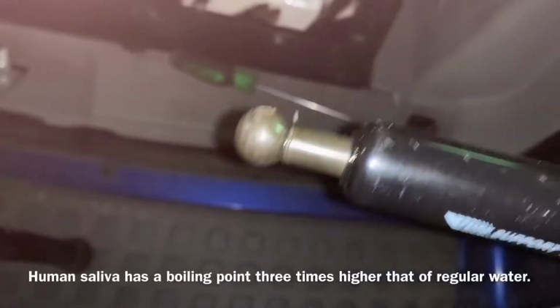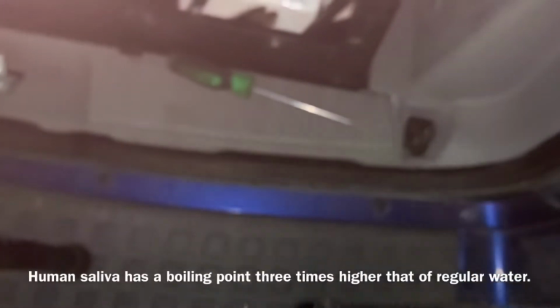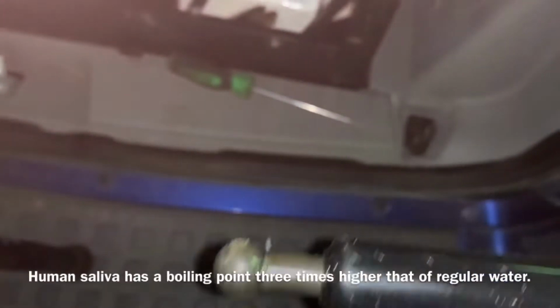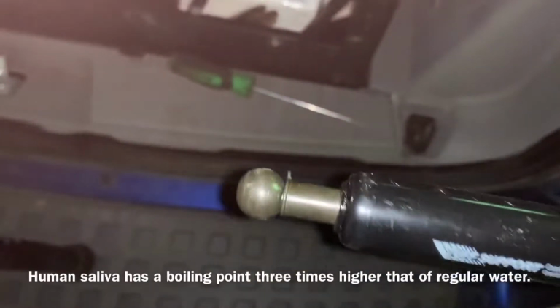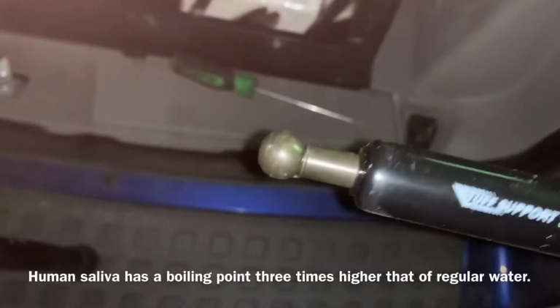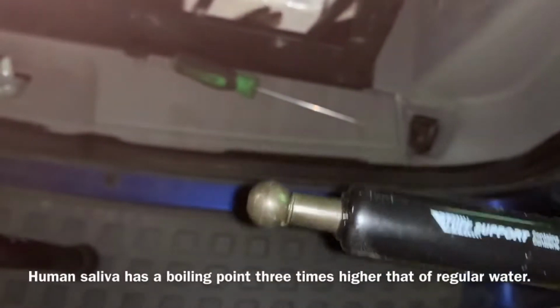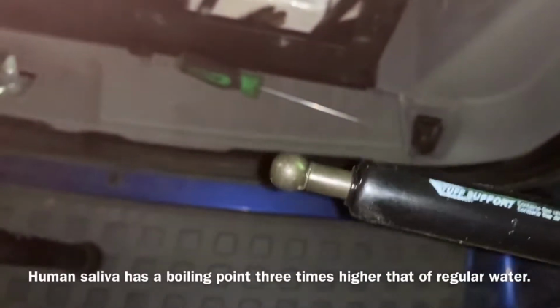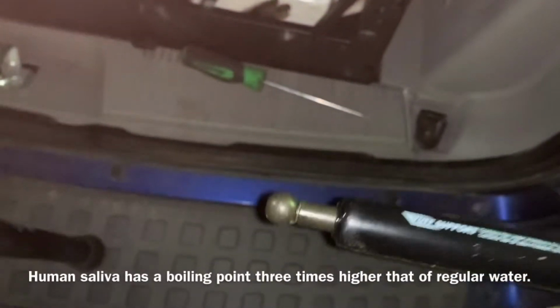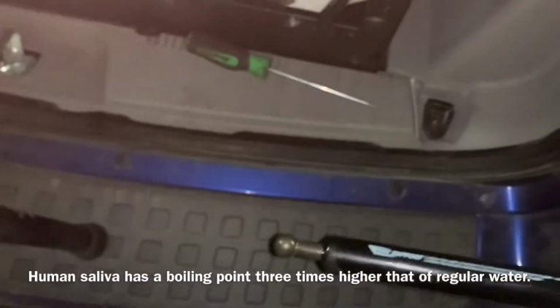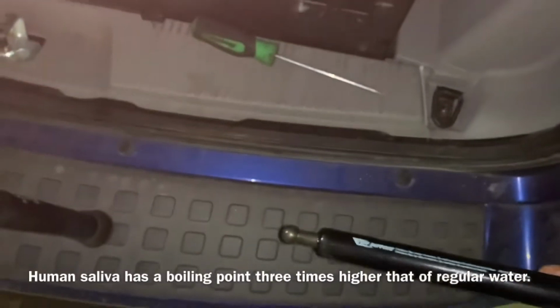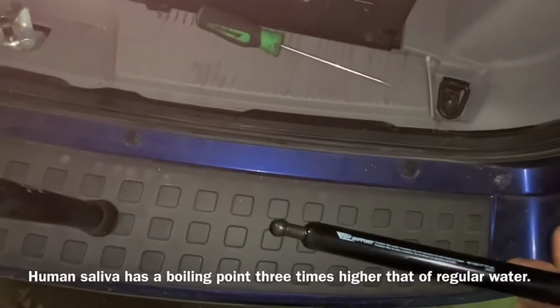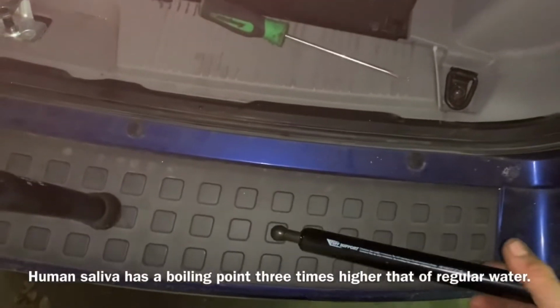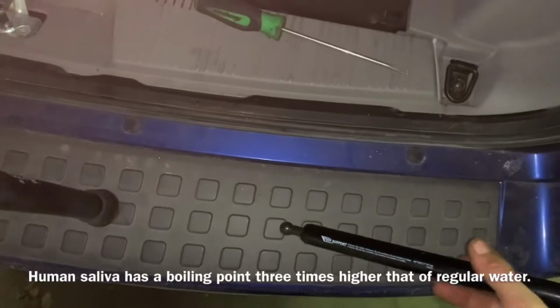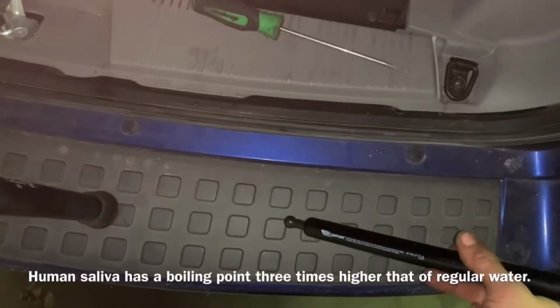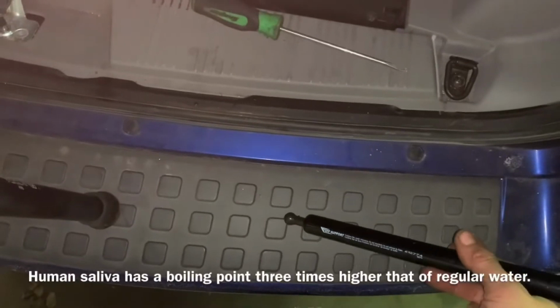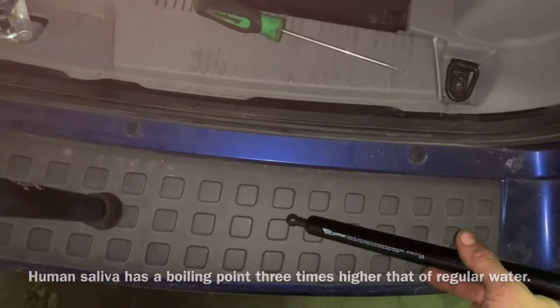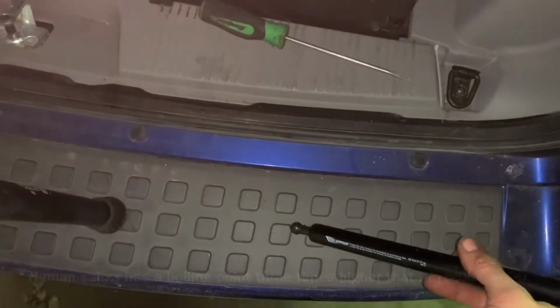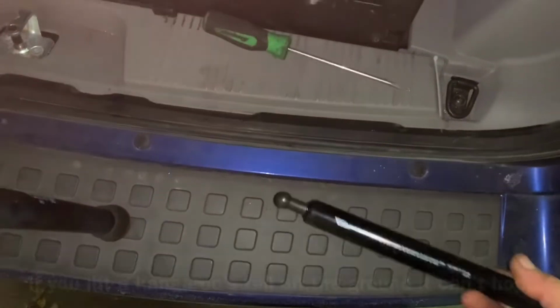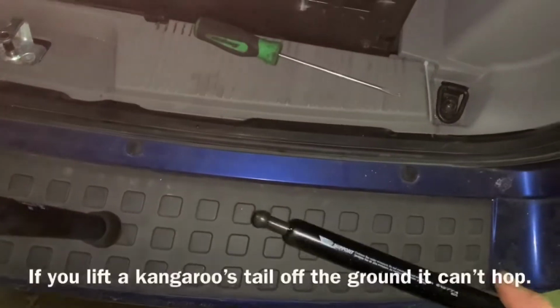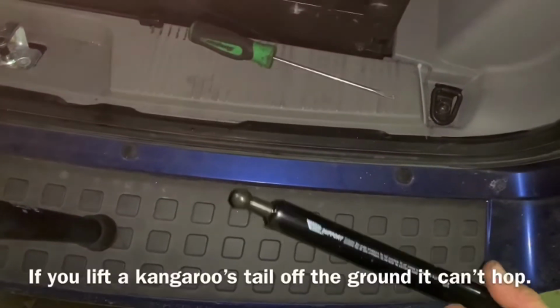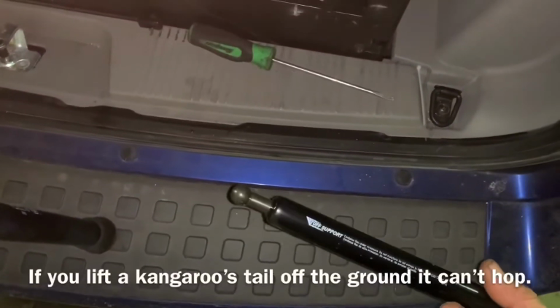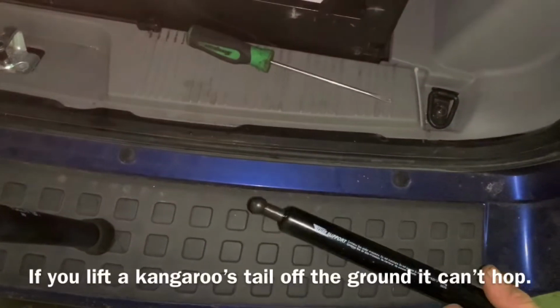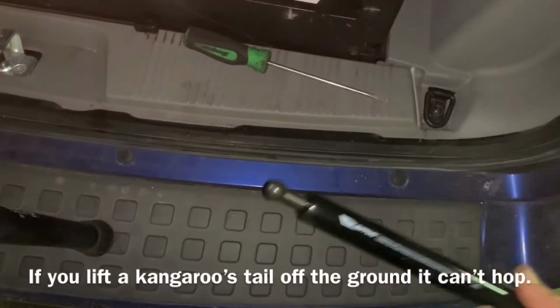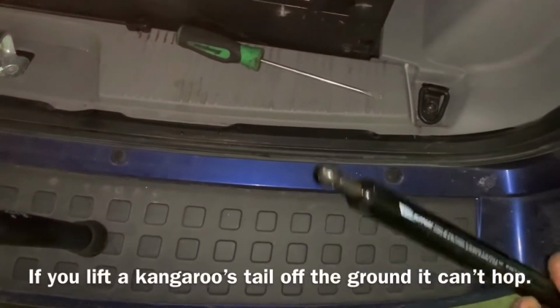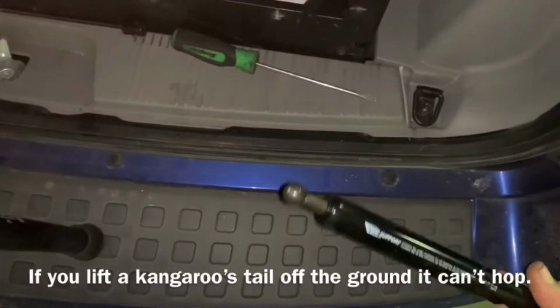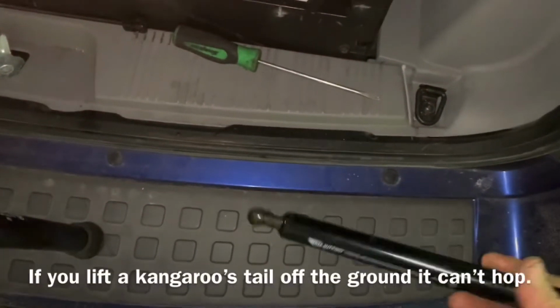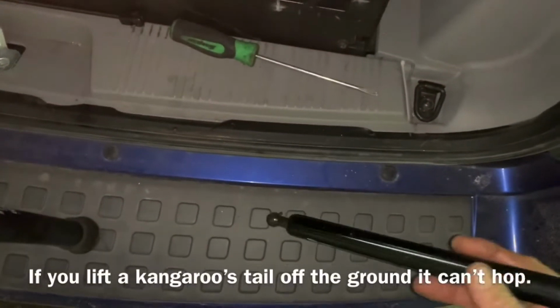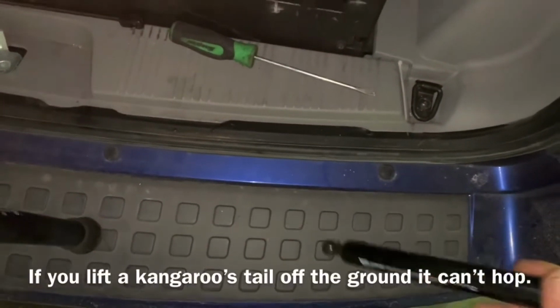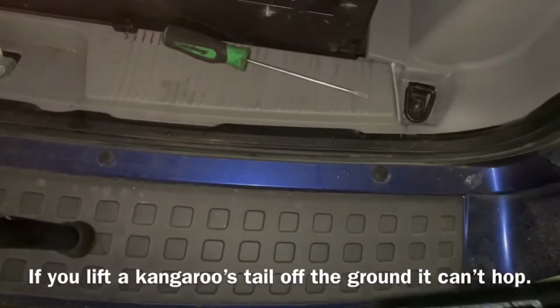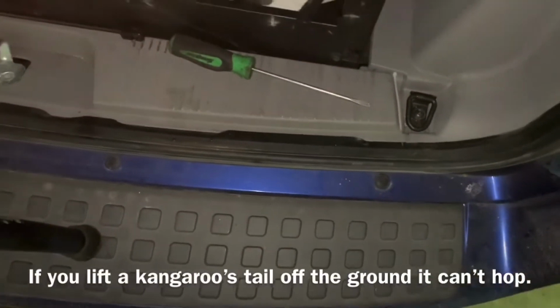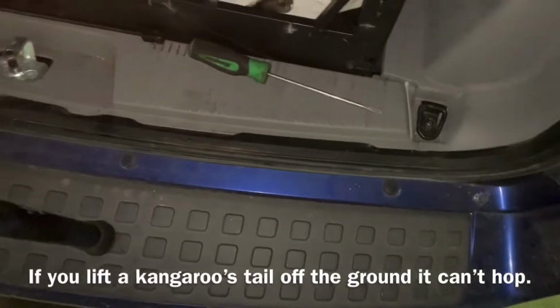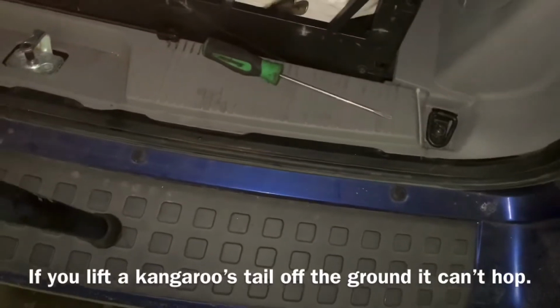Before we install the new ones, we're going to remove both clips and set them down somewhere we can find them. Don't lose them — that's kind of a pain in the butt.